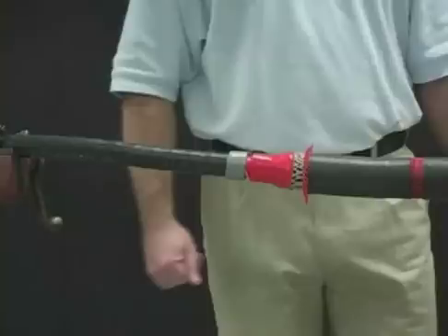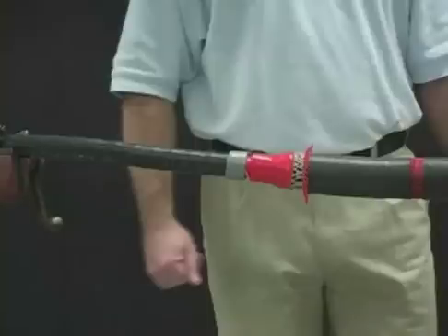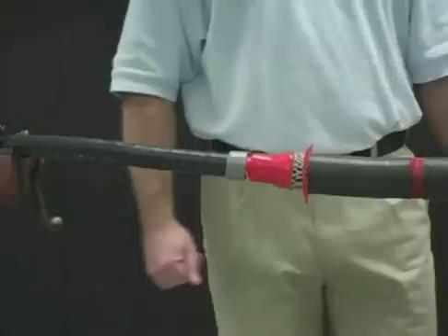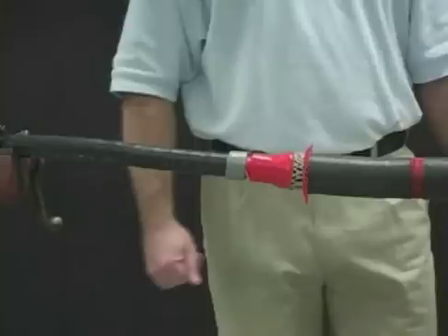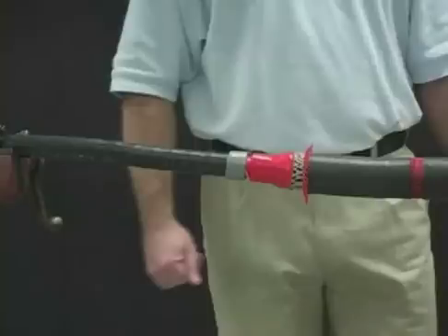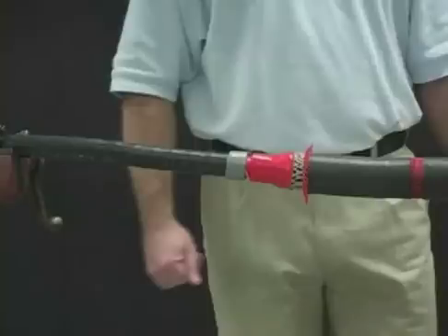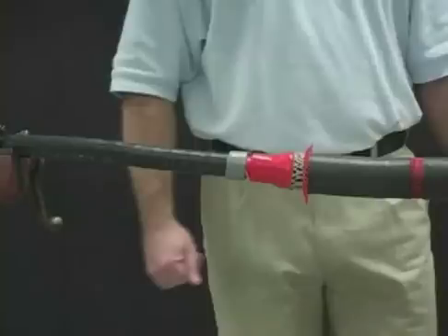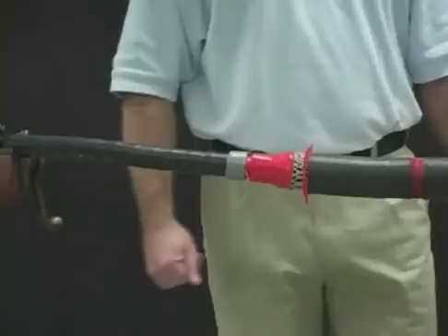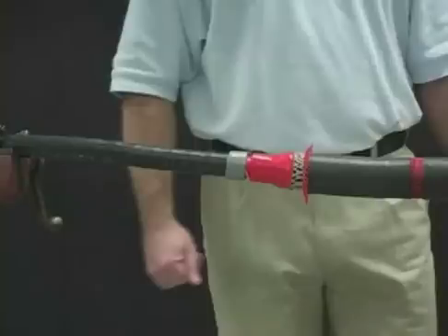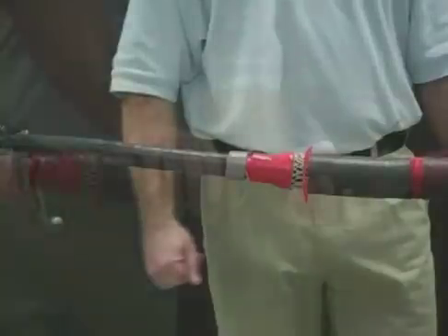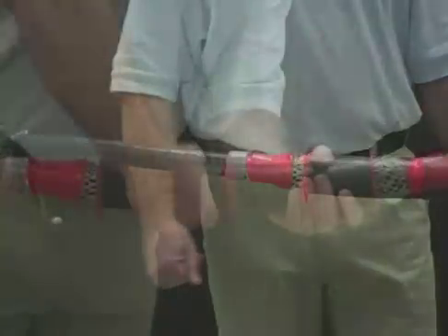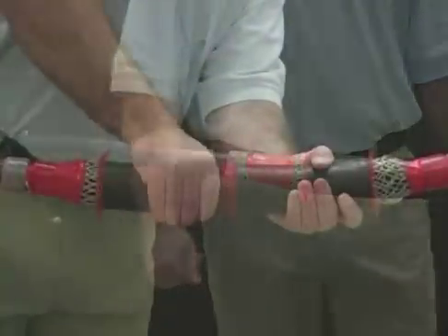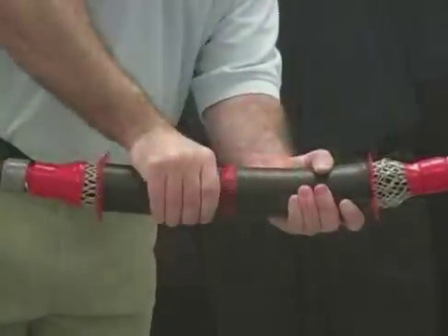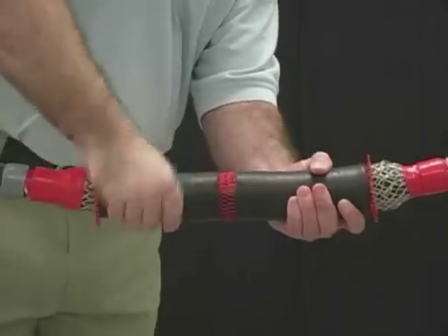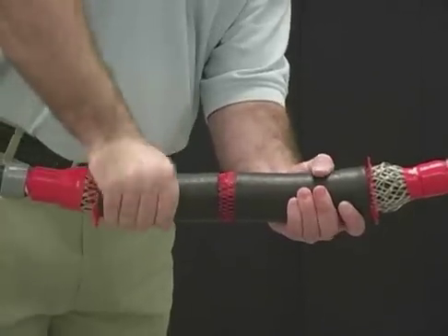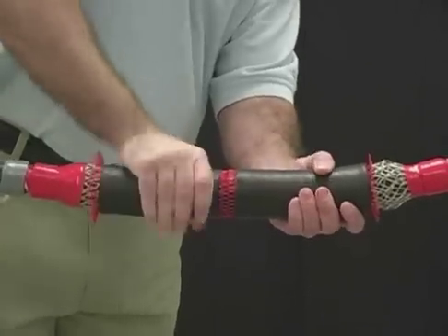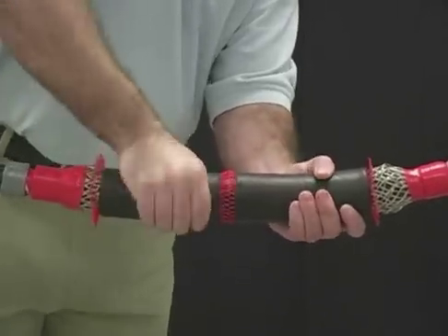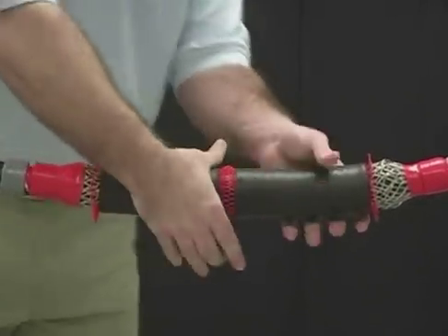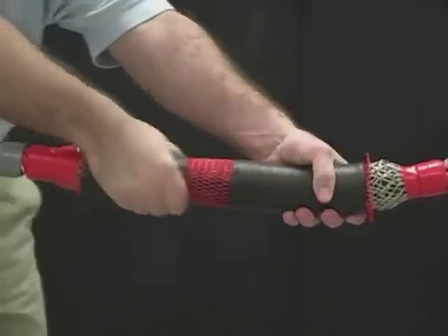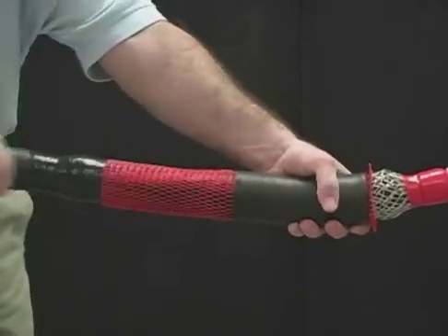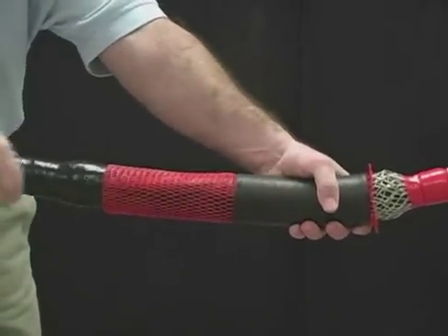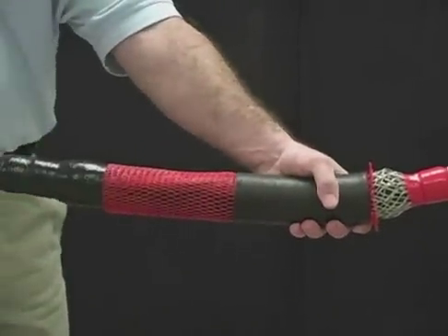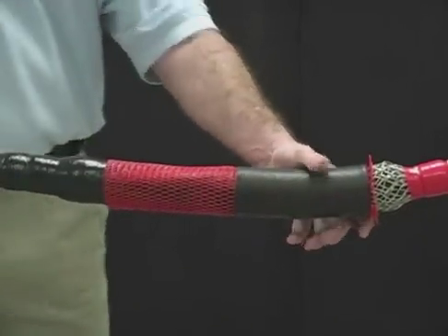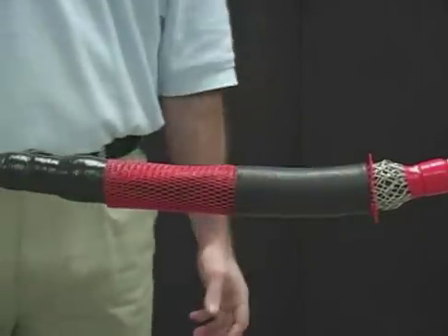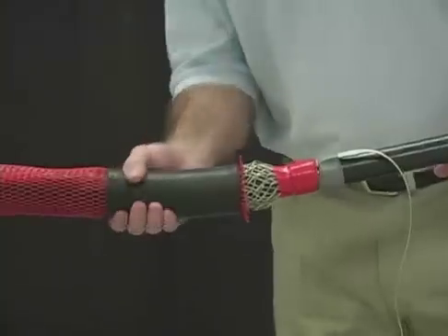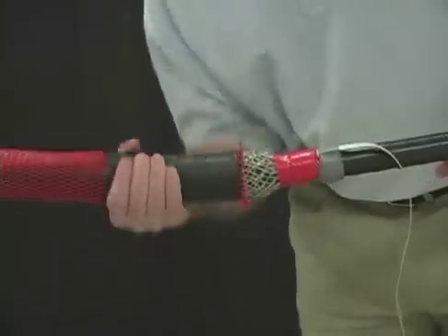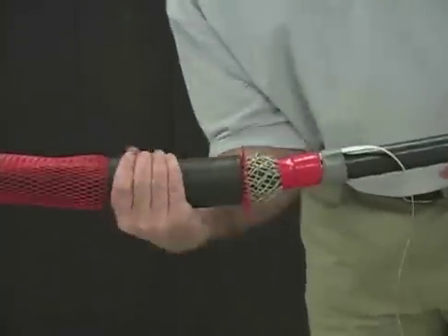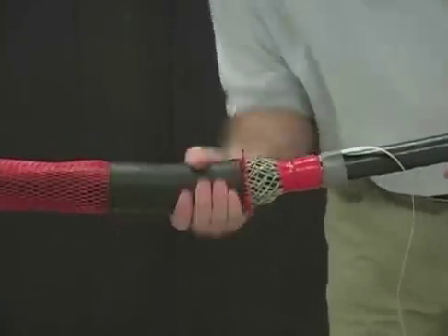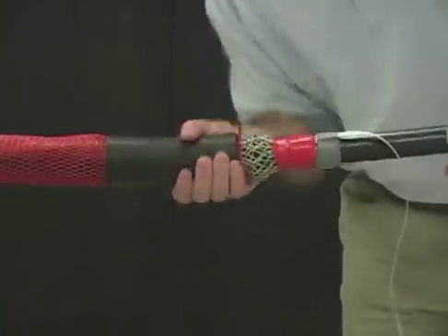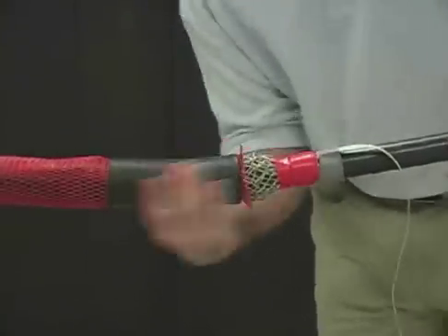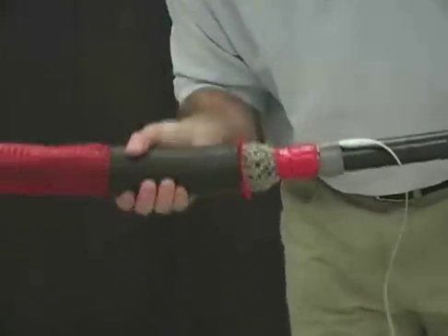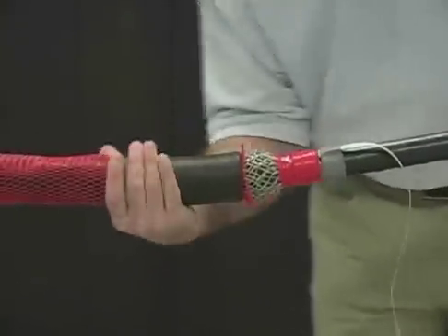Wipe any grease material off of the black rejacketing sleeve to allow for a positive grip. Twist the black rejacketing sleeve from side to side to release the grease. Slide the rejacketing tube over the ground braid and onto the cable jacket.